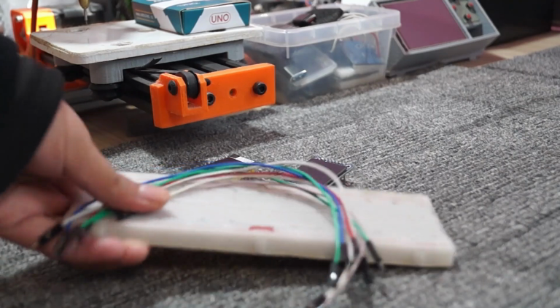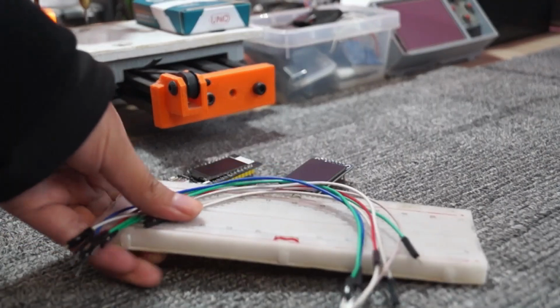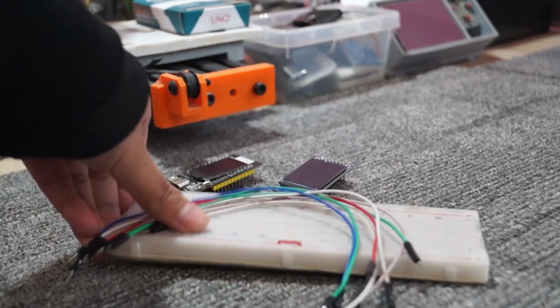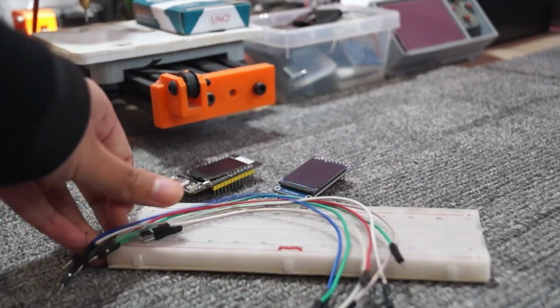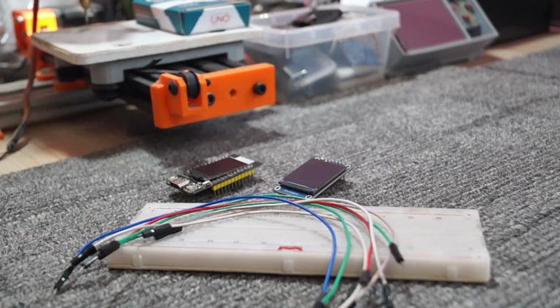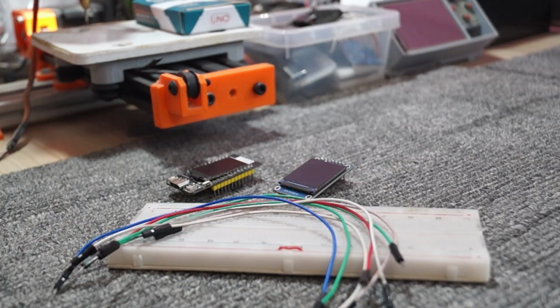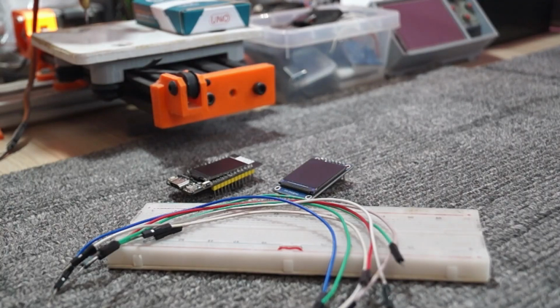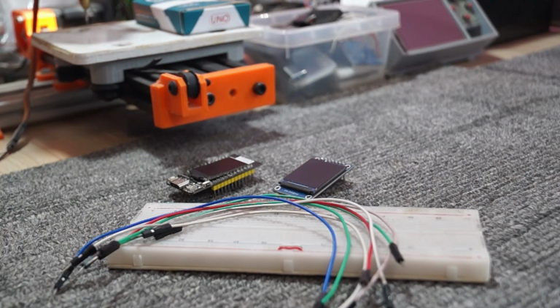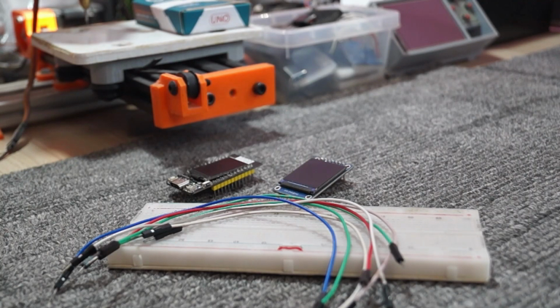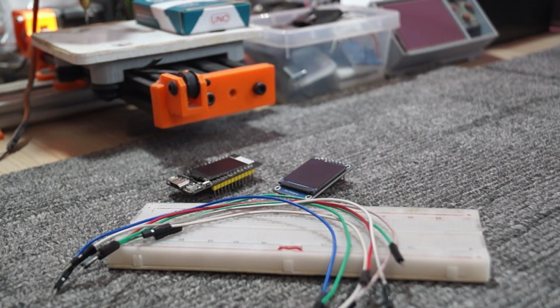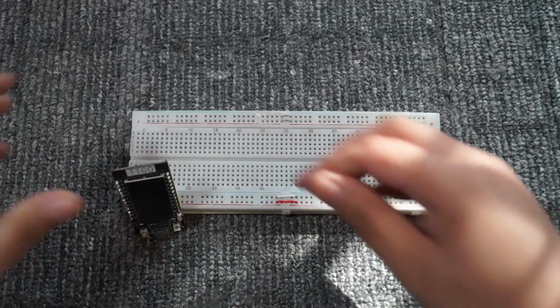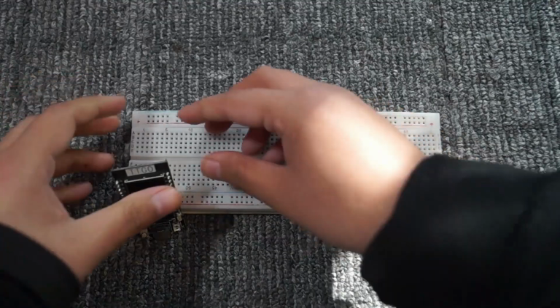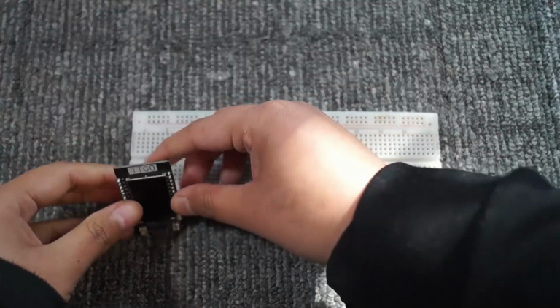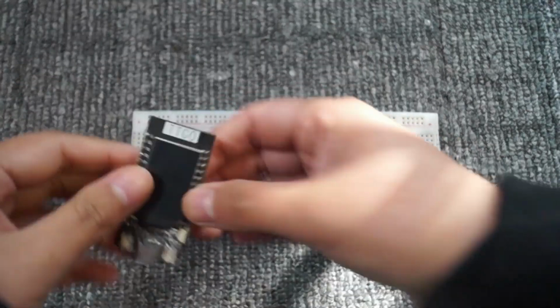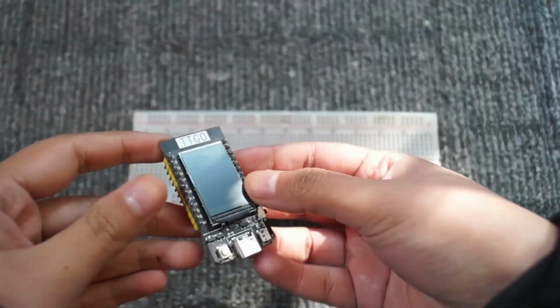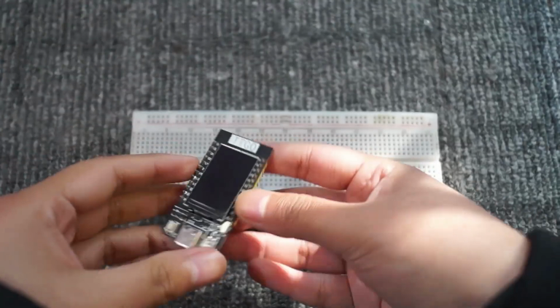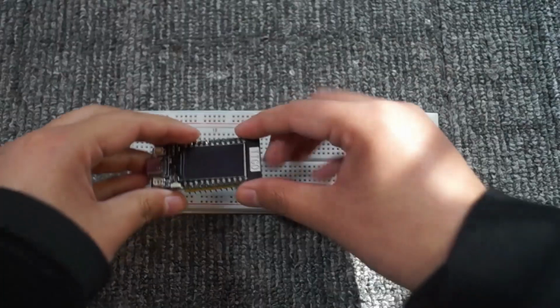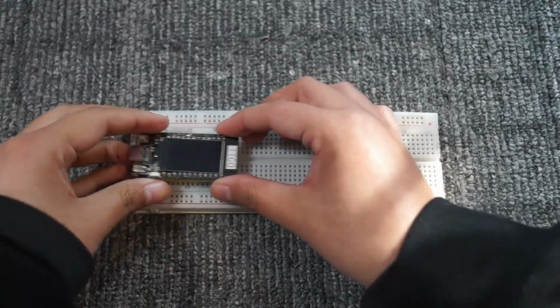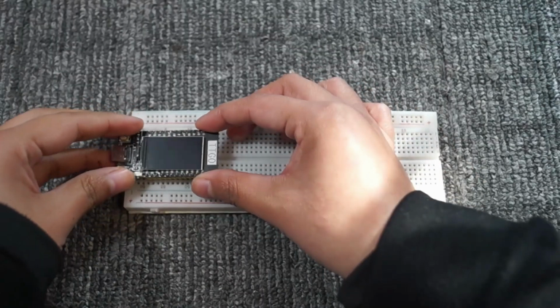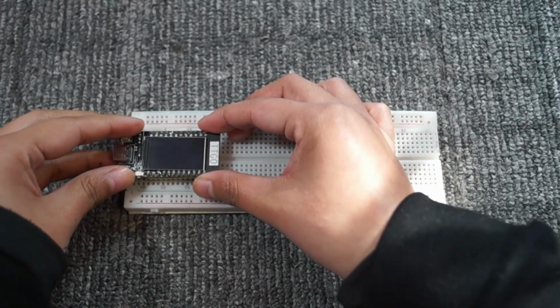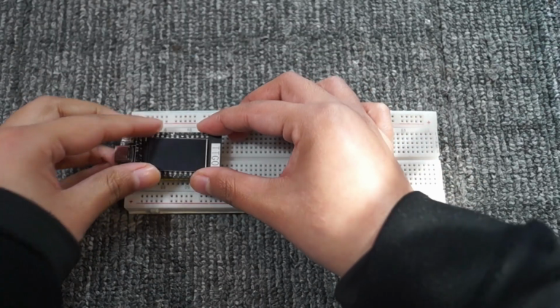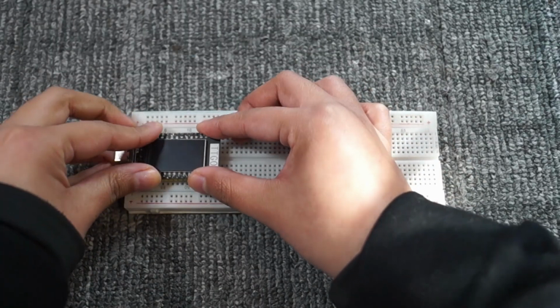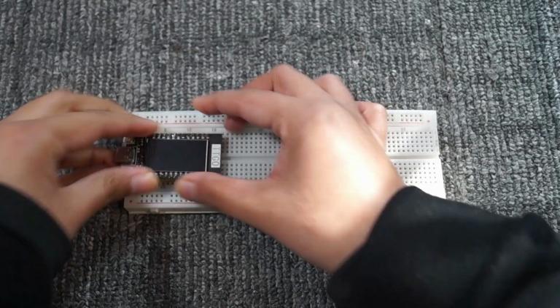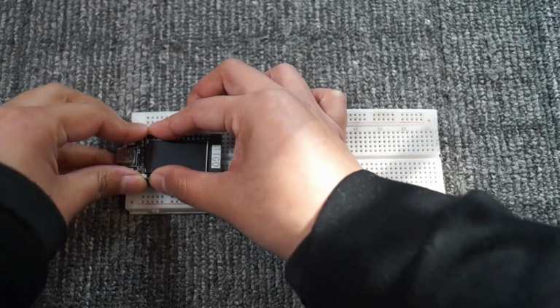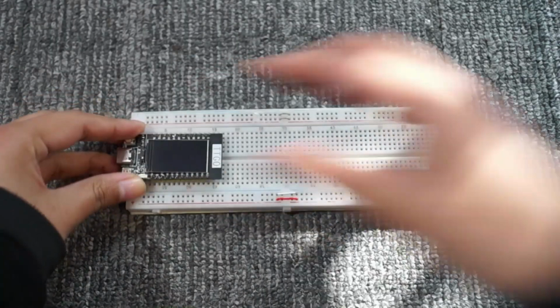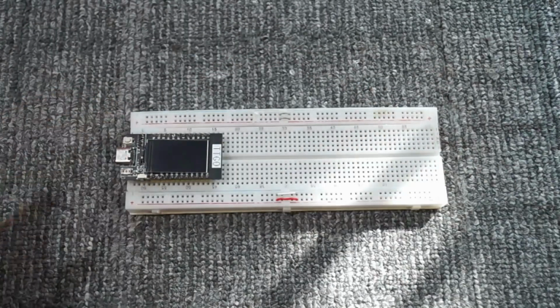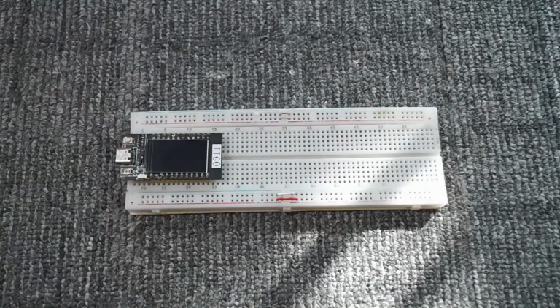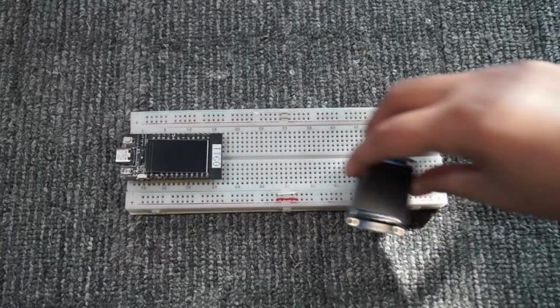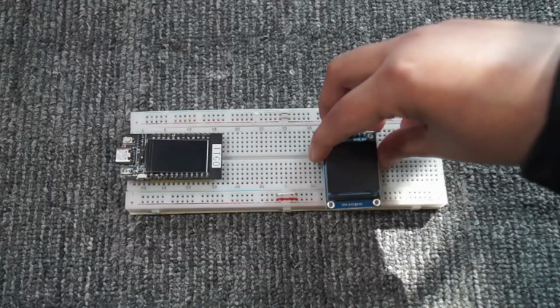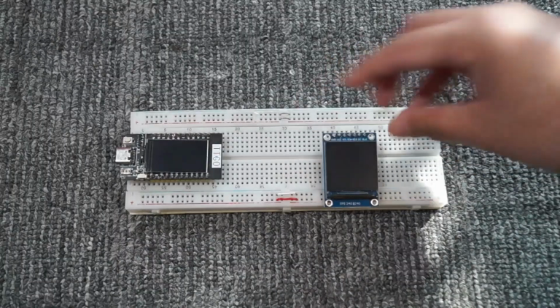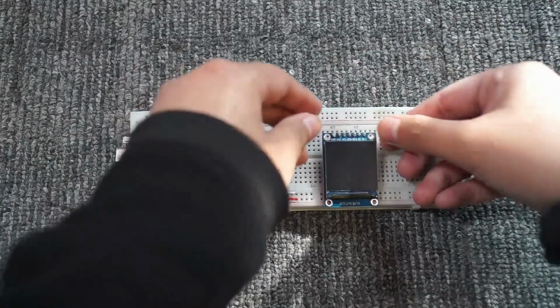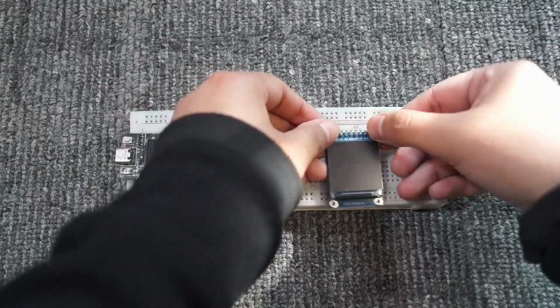A breadboard and some jumper wires are needed to make all the connections. Make the connections like this.